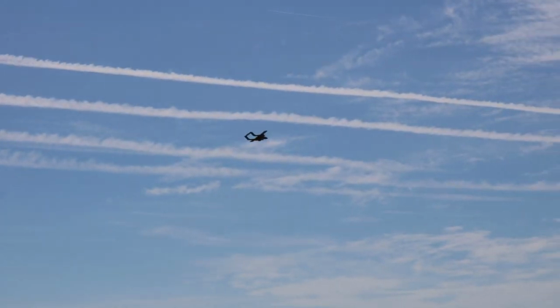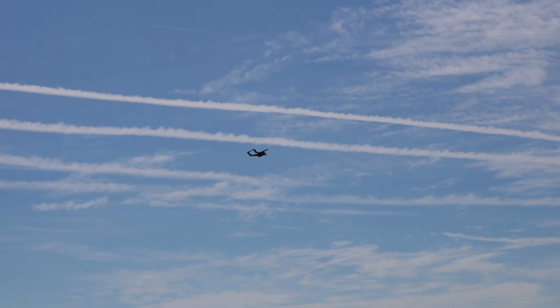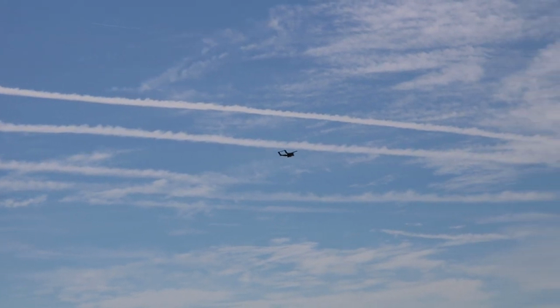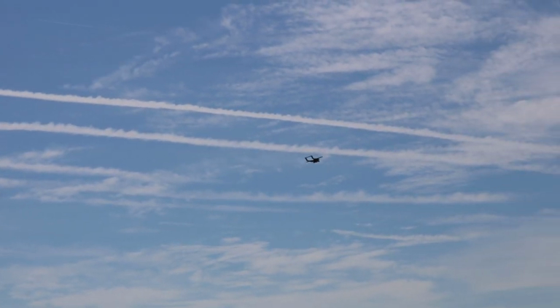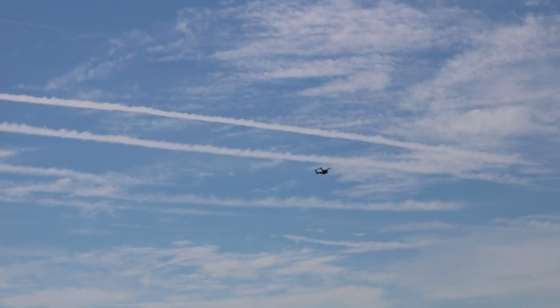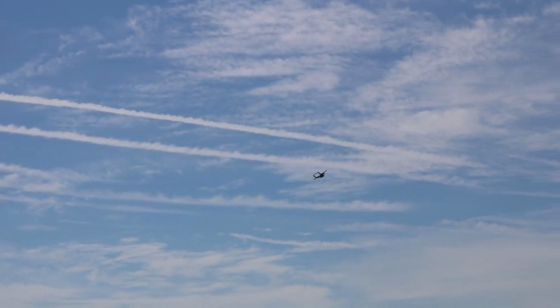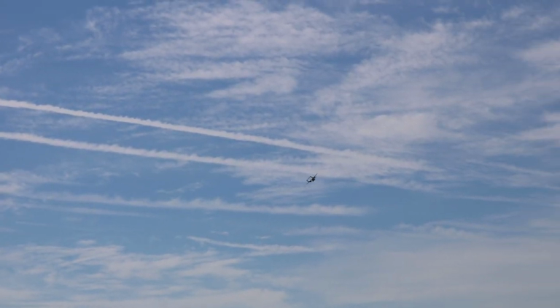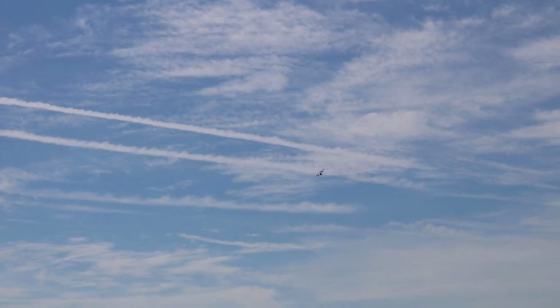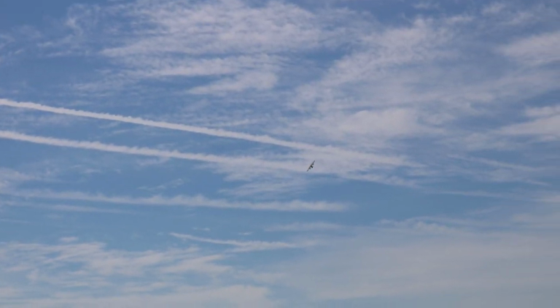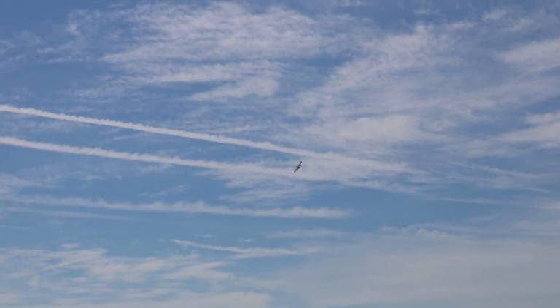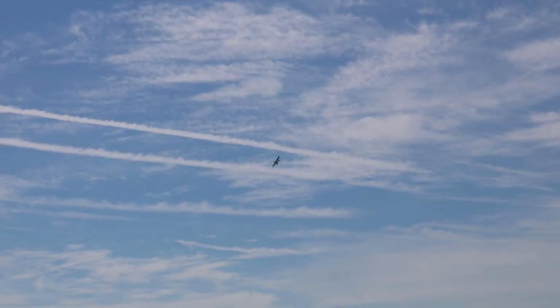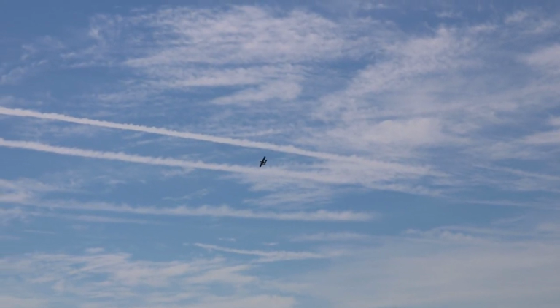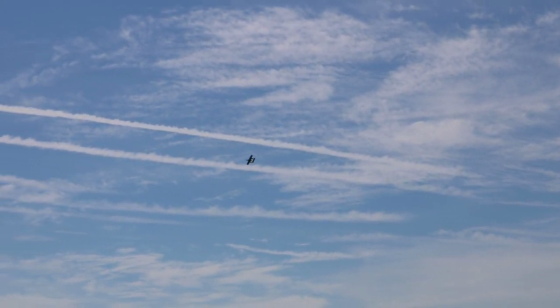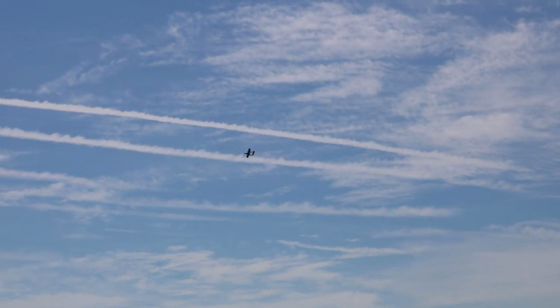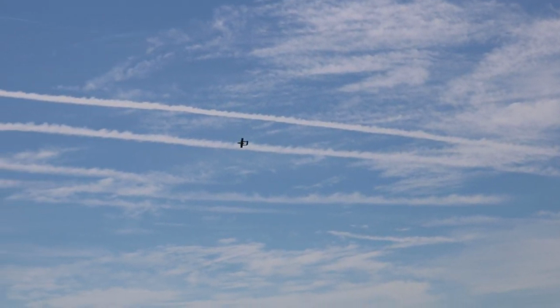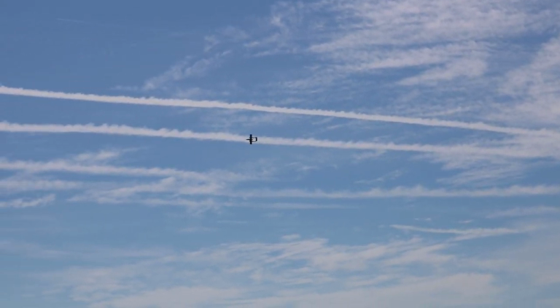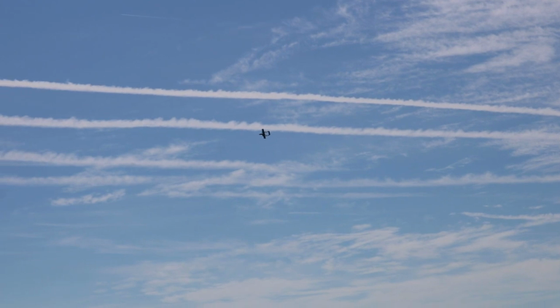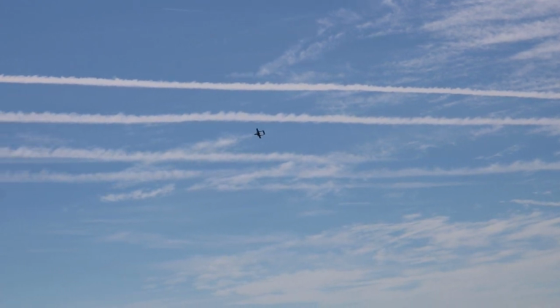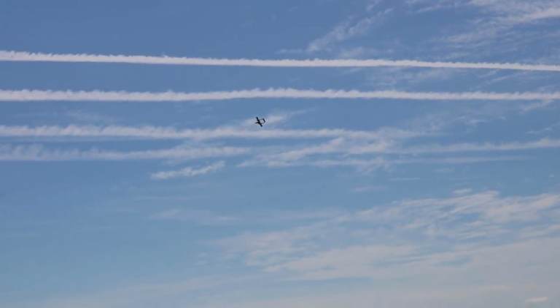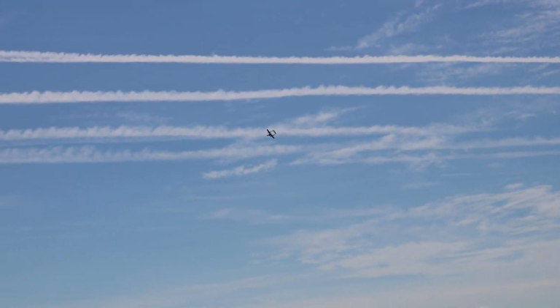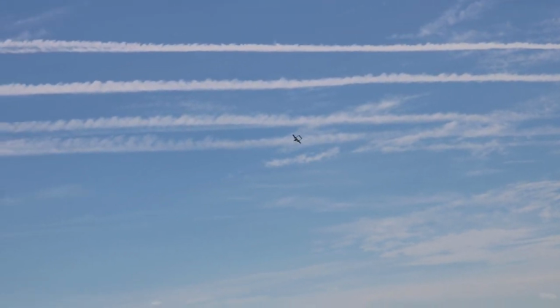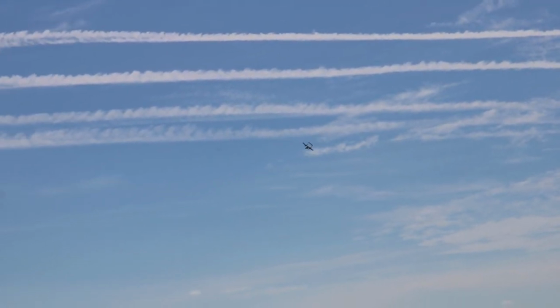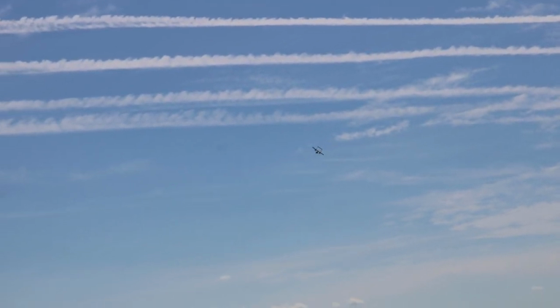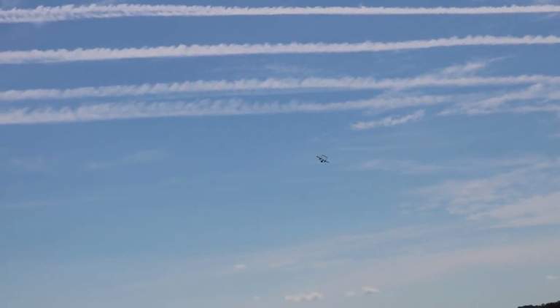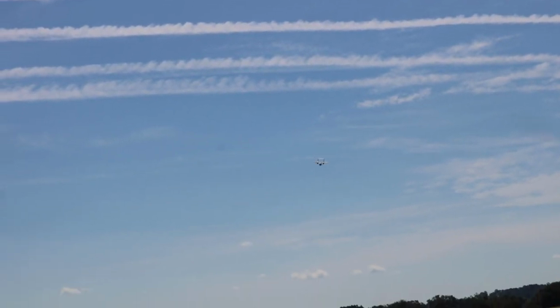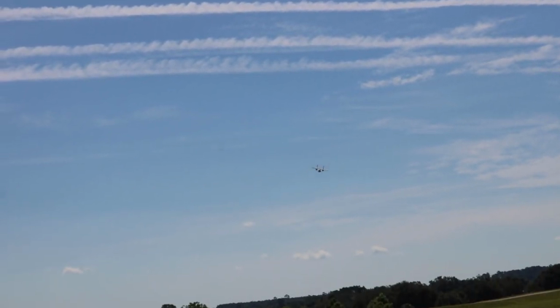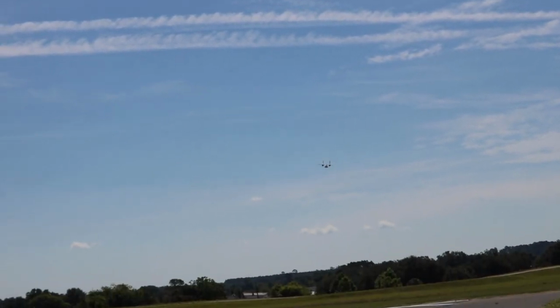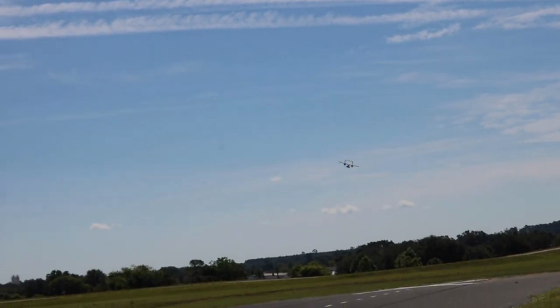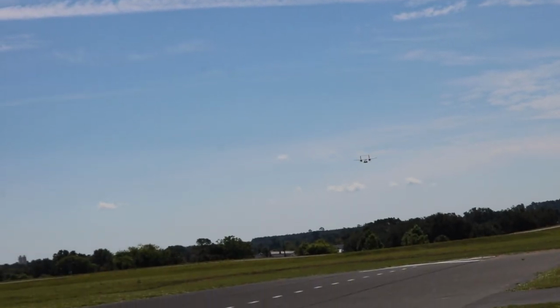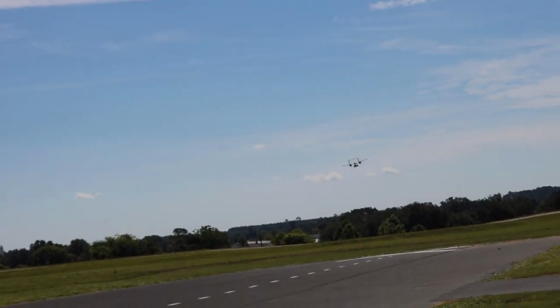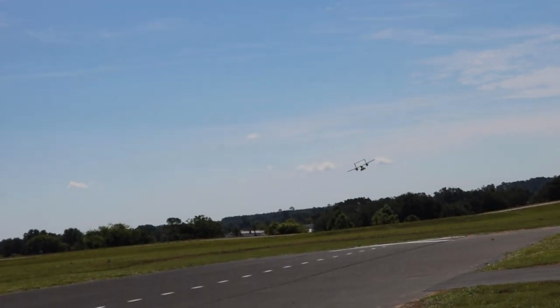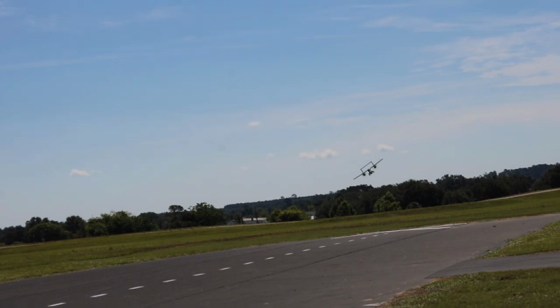Full throttle pass right down the runway right in front of us. This is the maiden flight, so we're not doing anything really crazy — just putting it through the regular maneuvers.